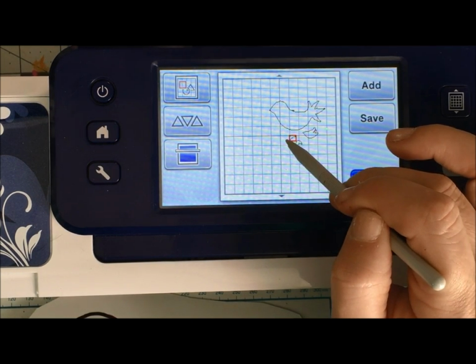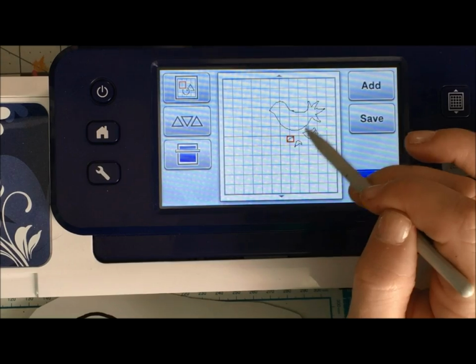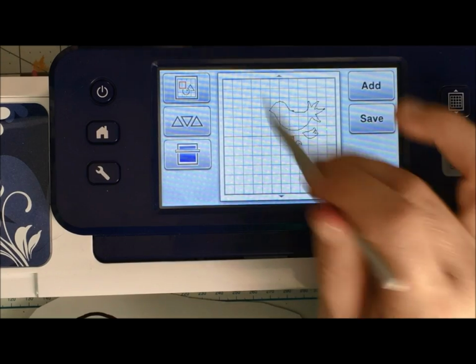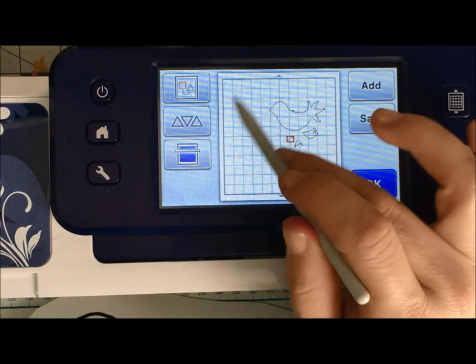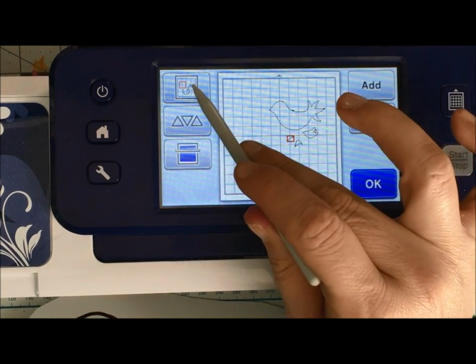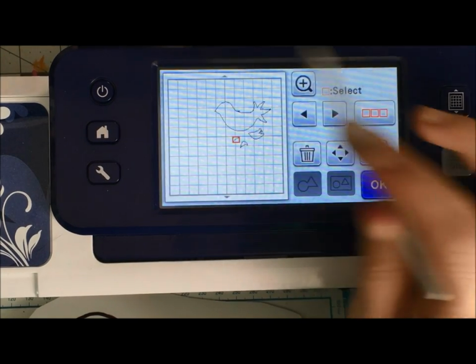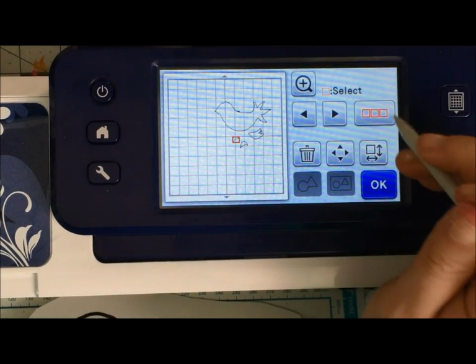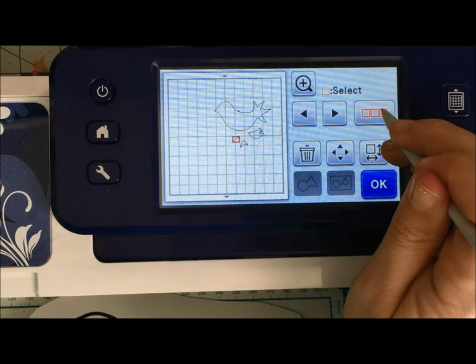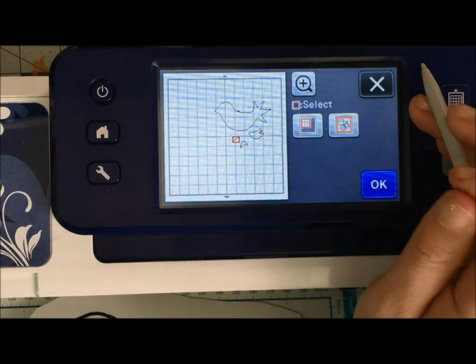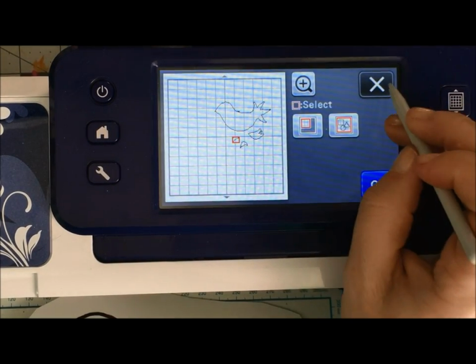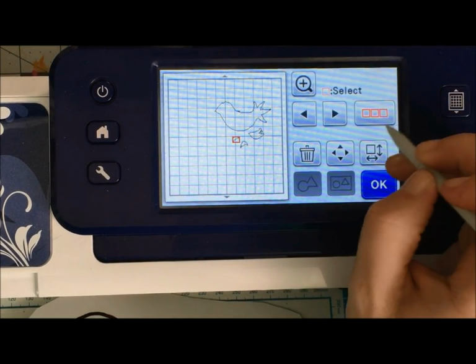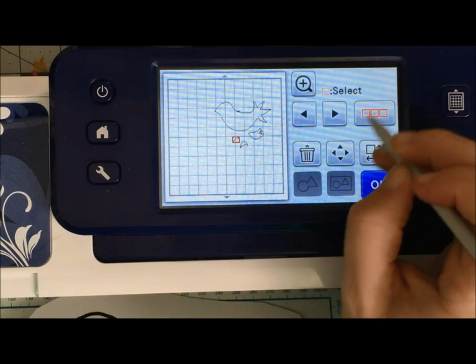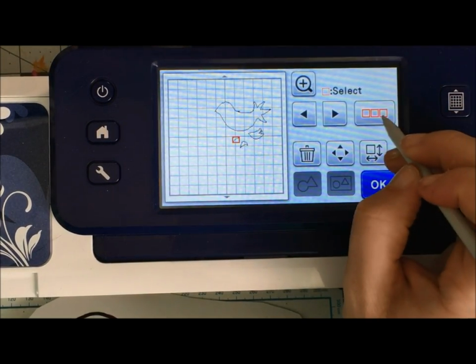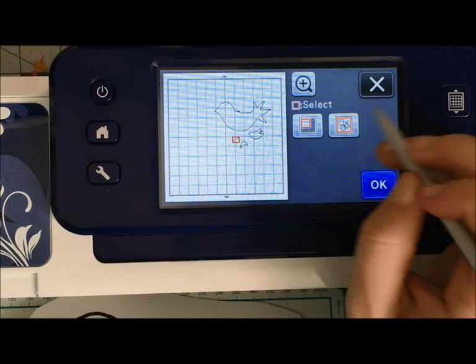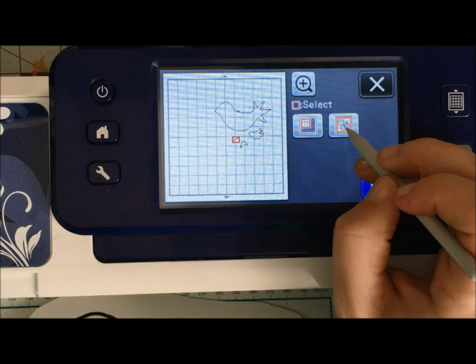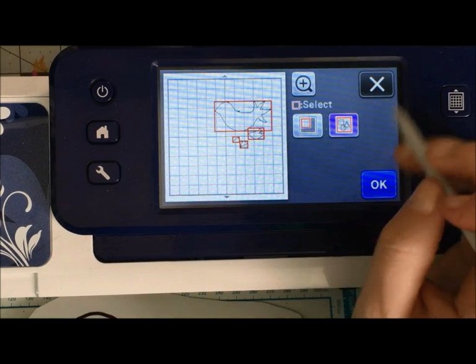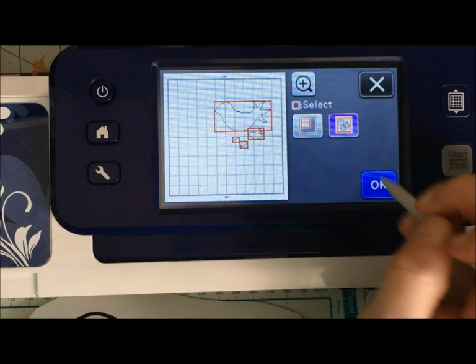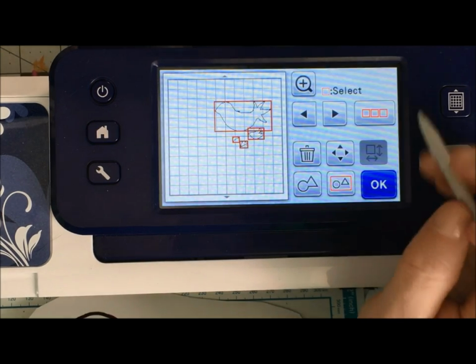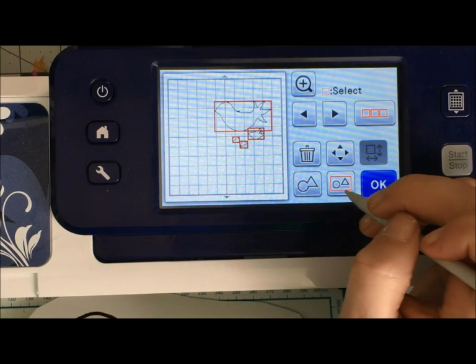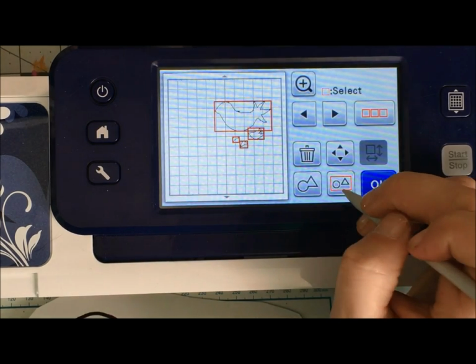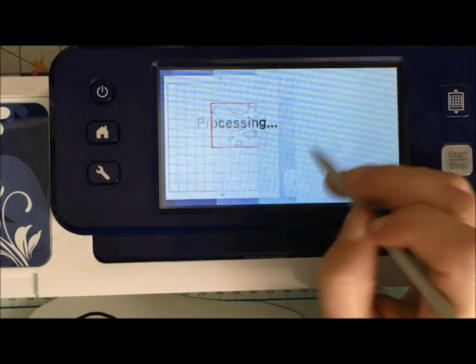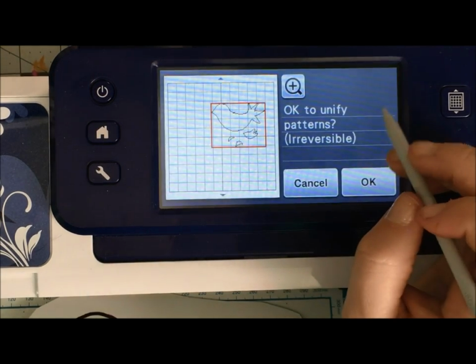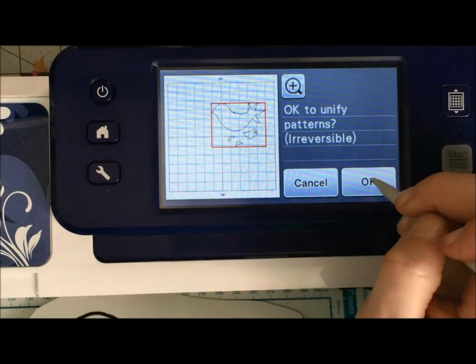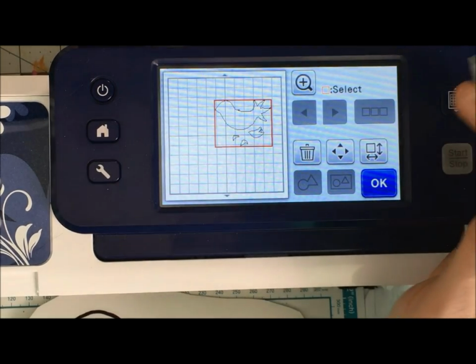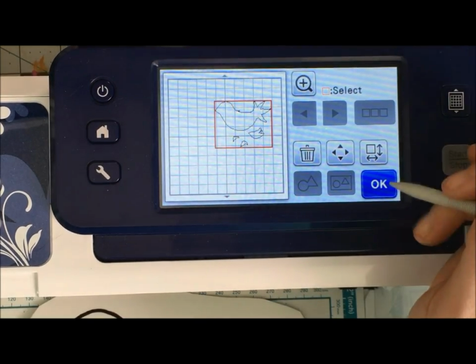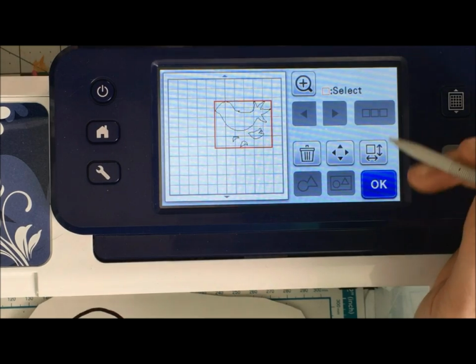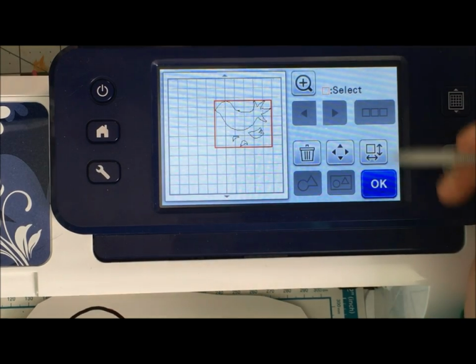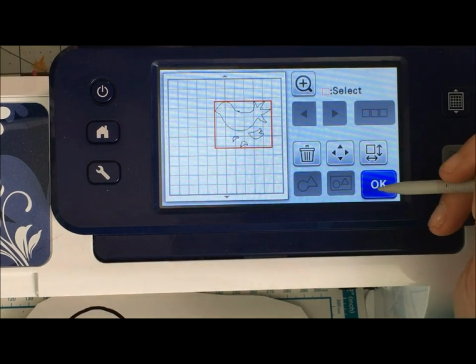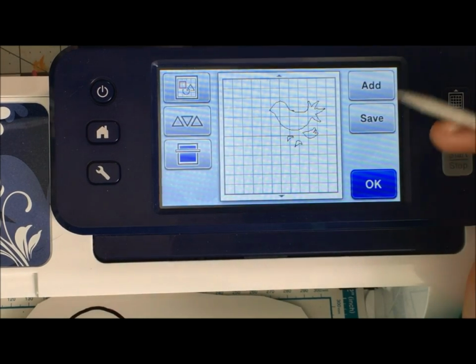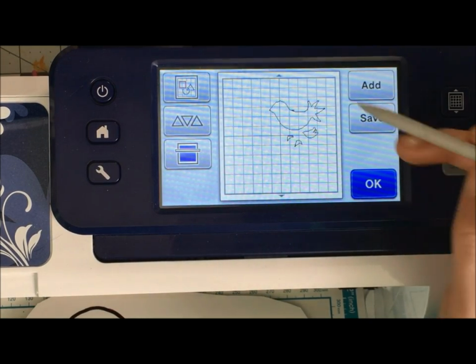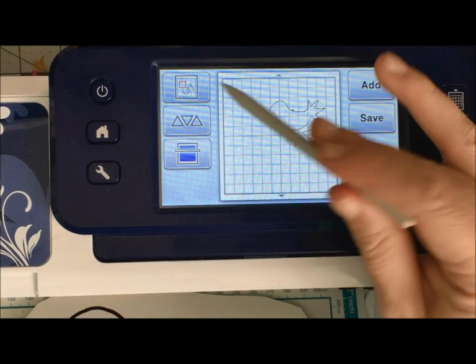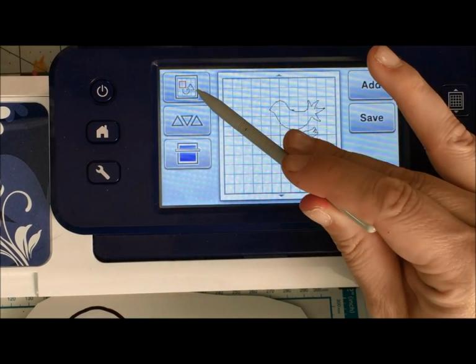wing bits and all my pieces — I can push this button right here and select everything. If I unify this, what that's going to do is when I go to resize, all the